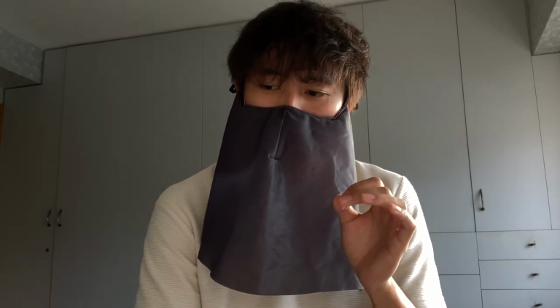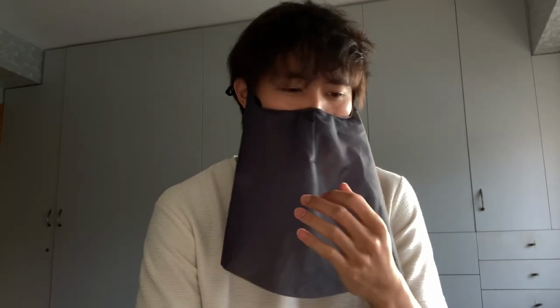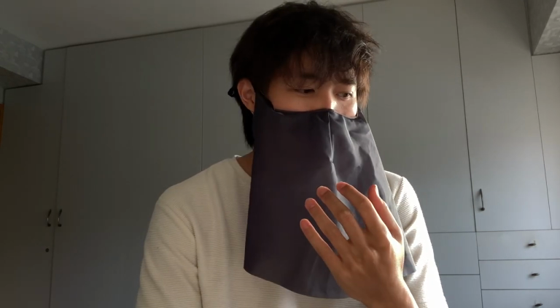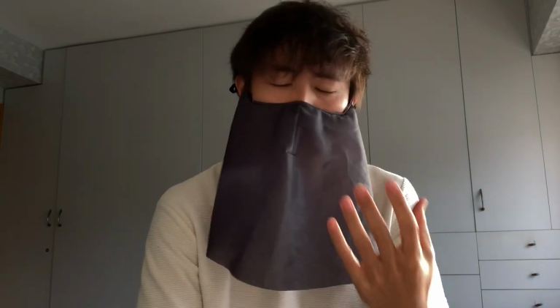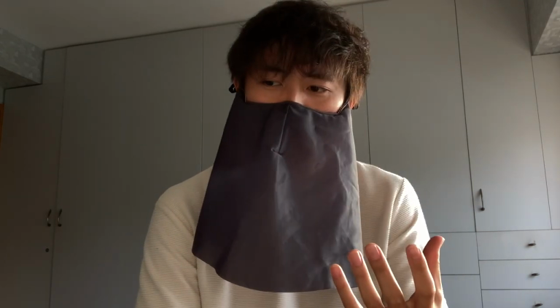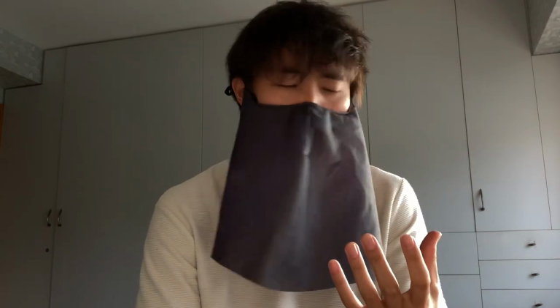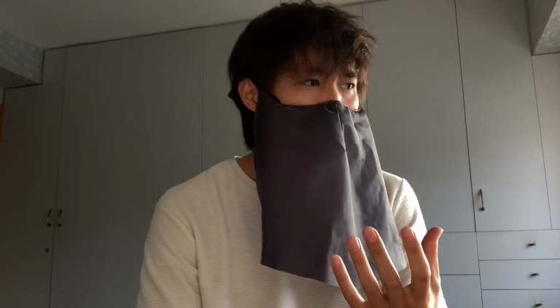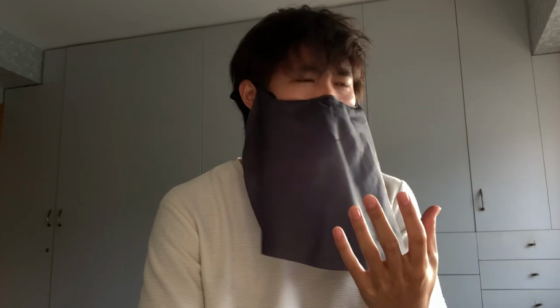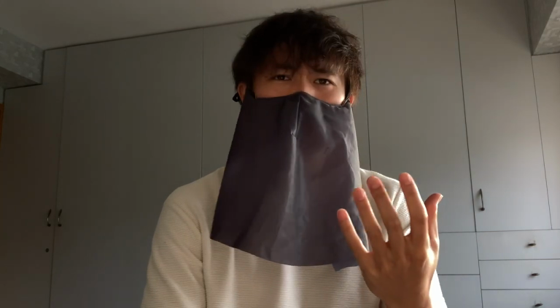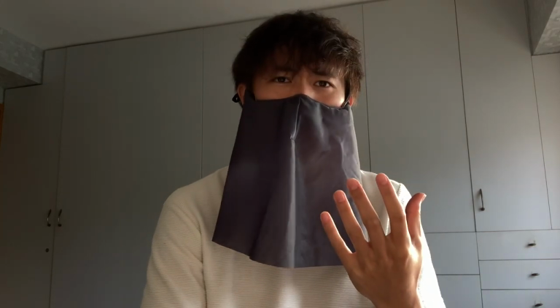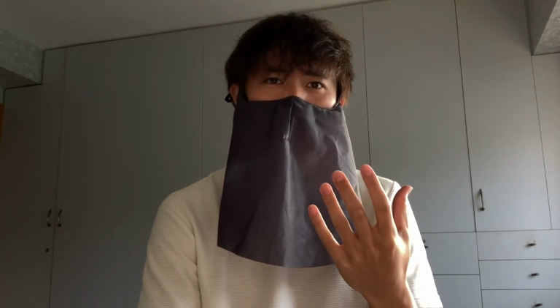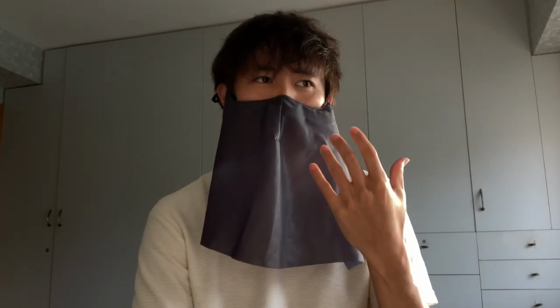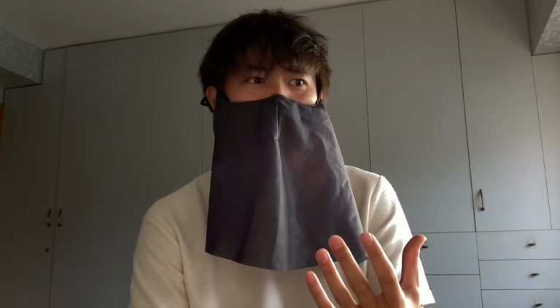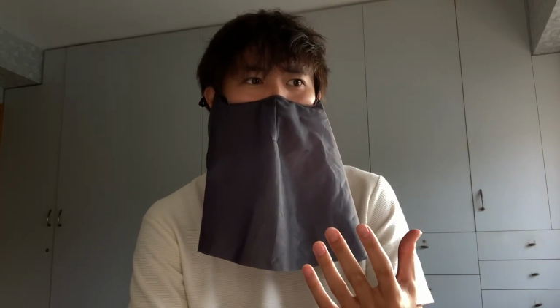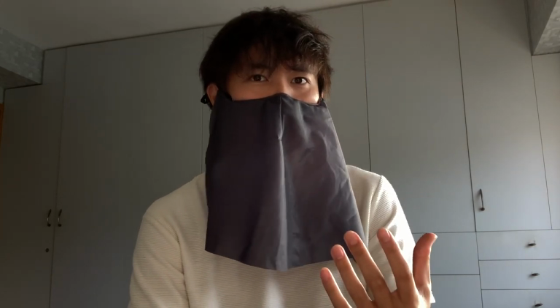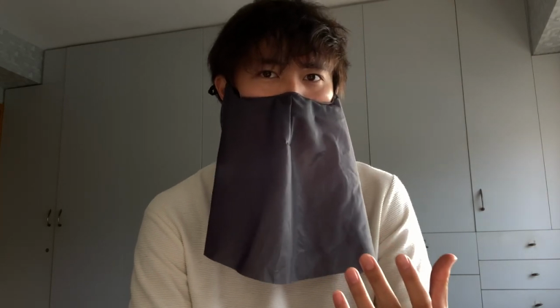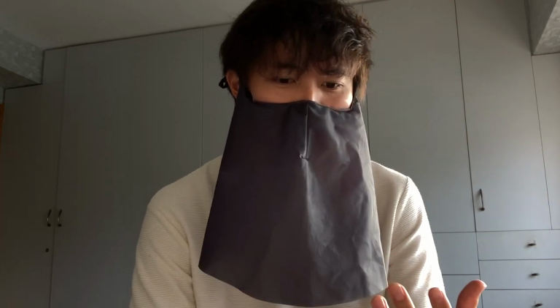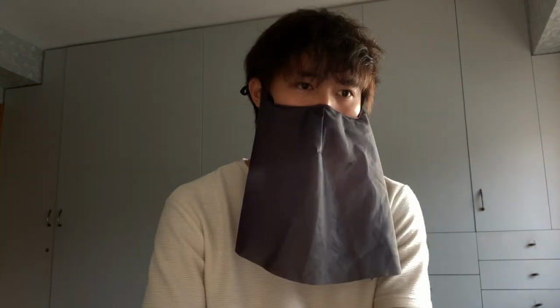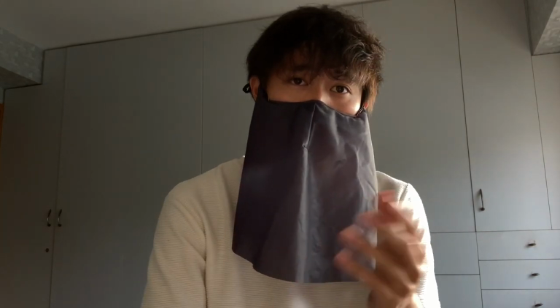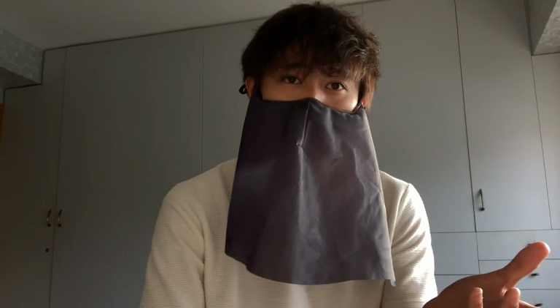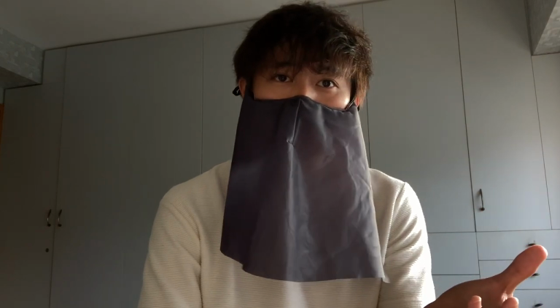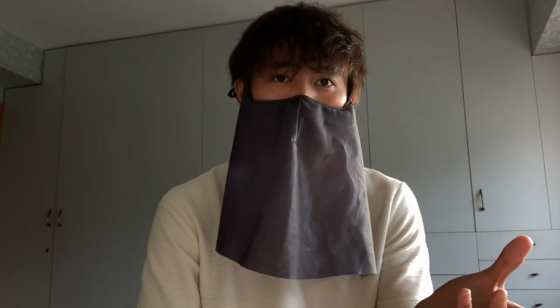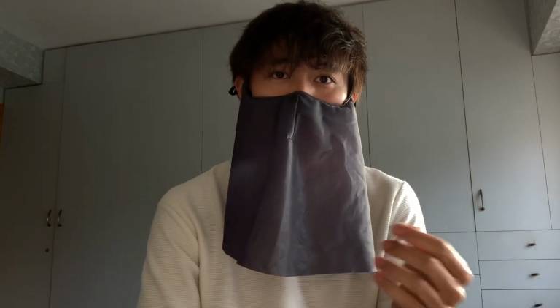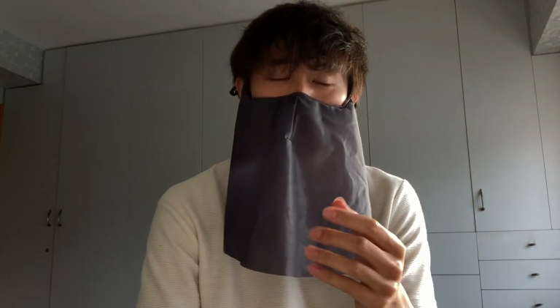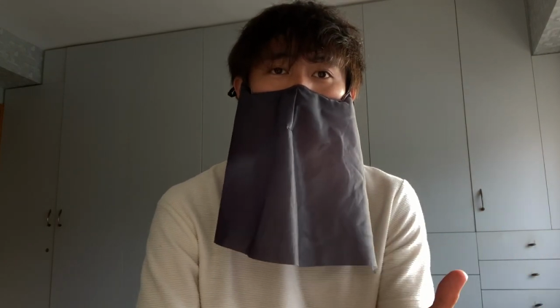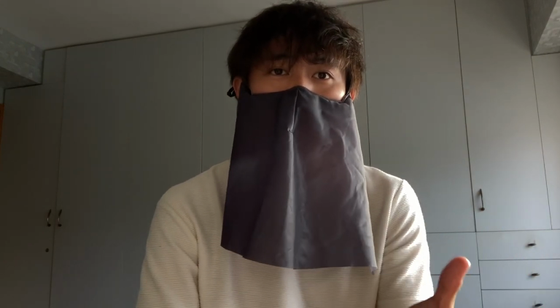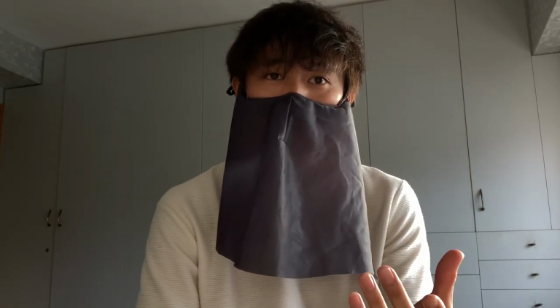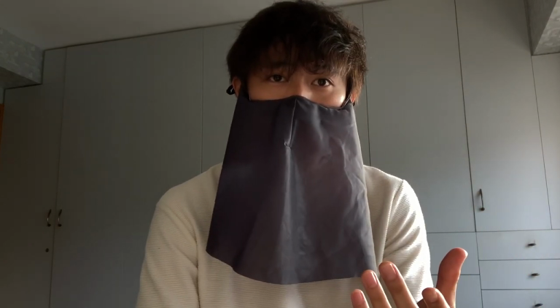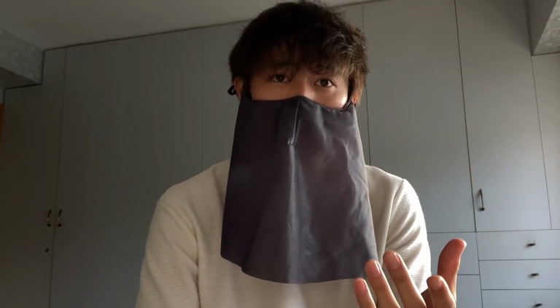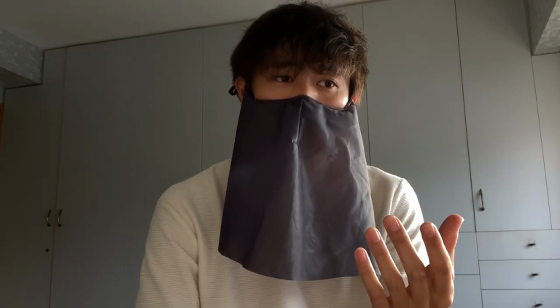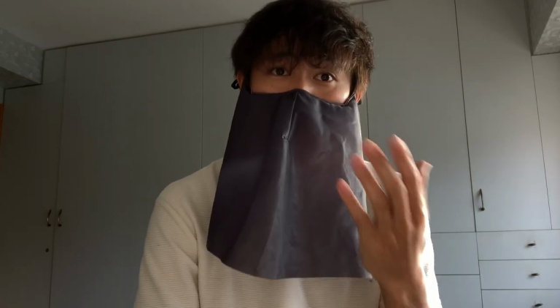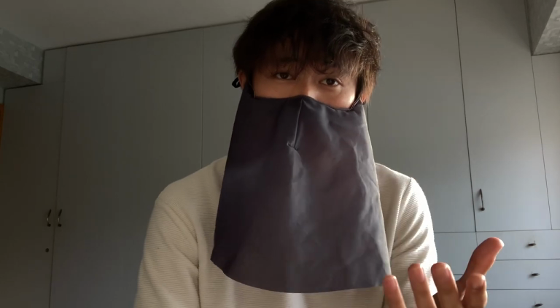But then, as a harmonica player, I wondered: is it even possible to wear a mask while playing the harmonica? And thanks to Cube Decor Workshop, a local mask factory, it is actually possible.